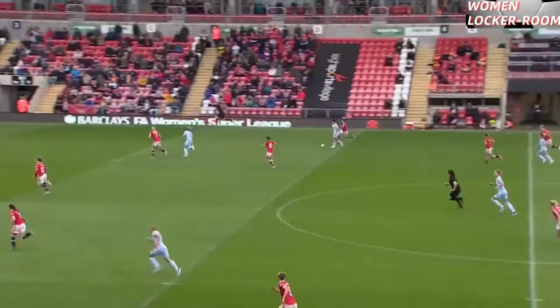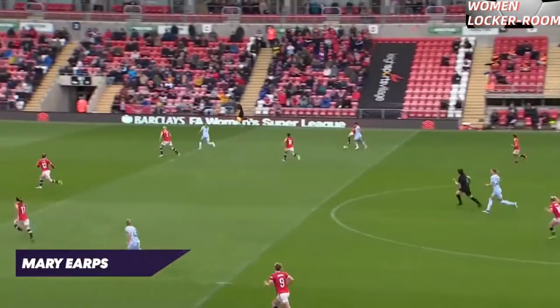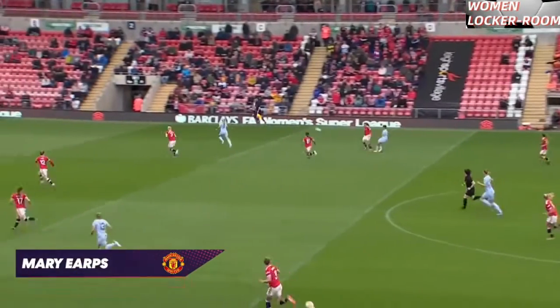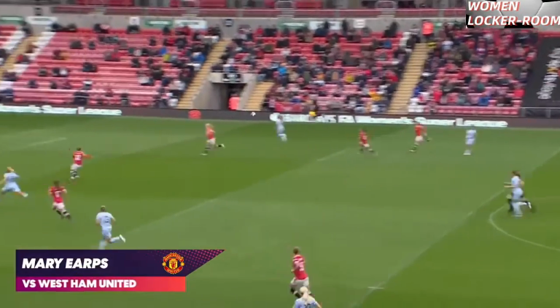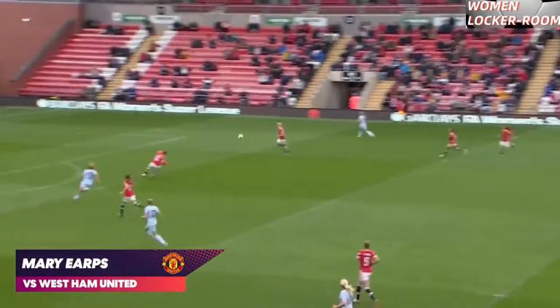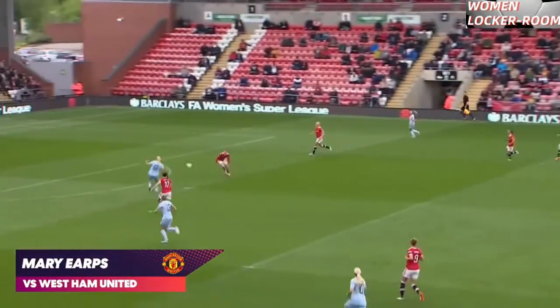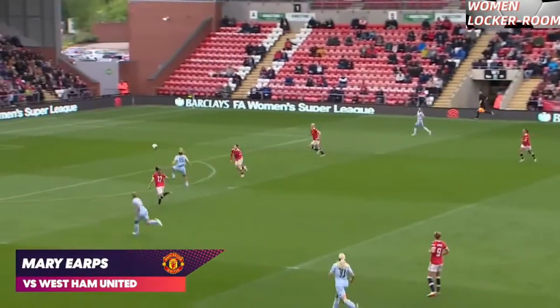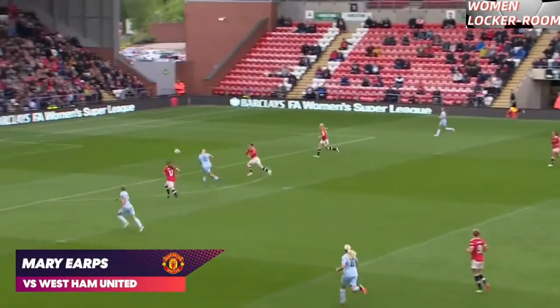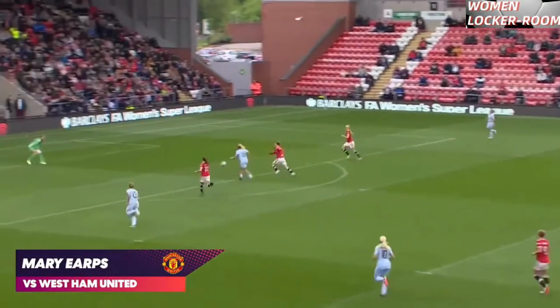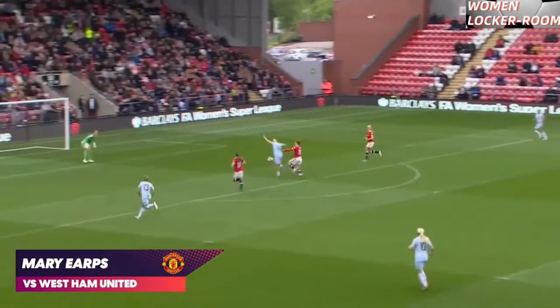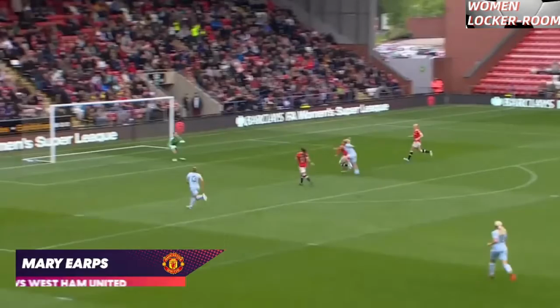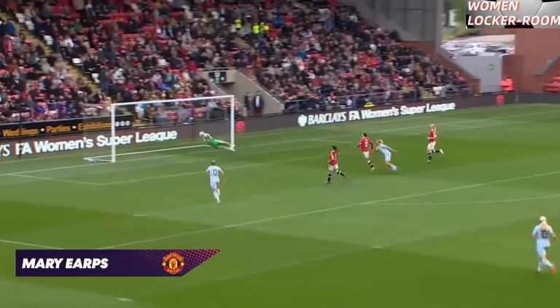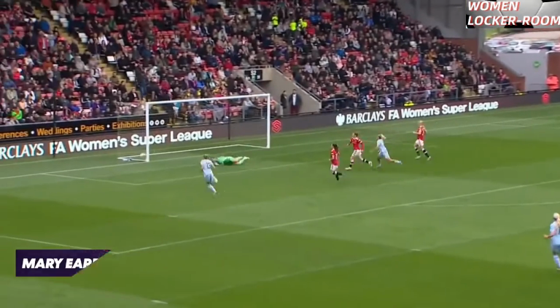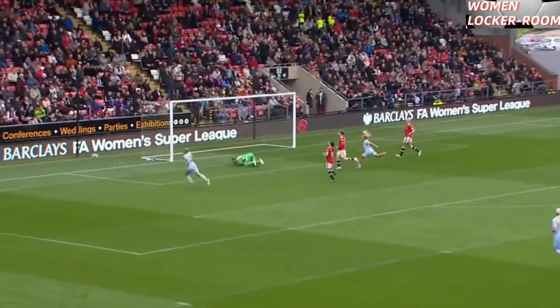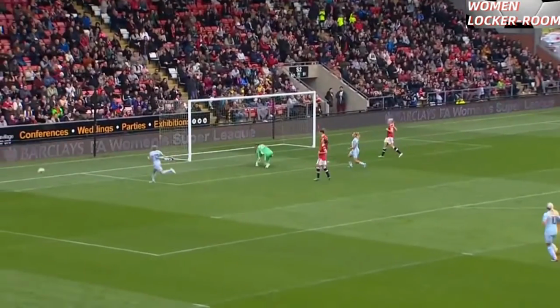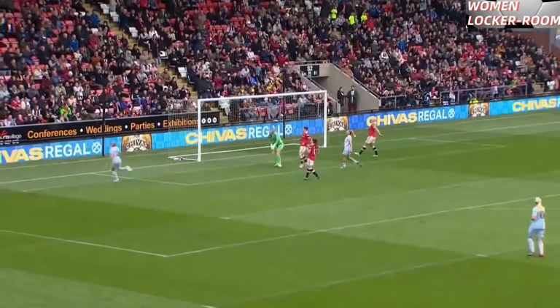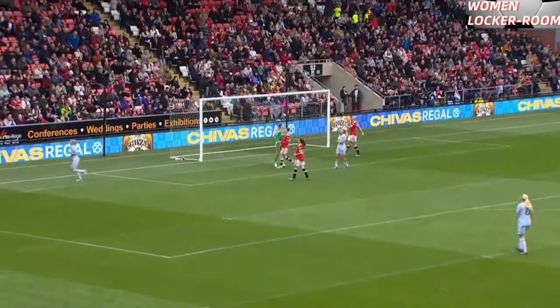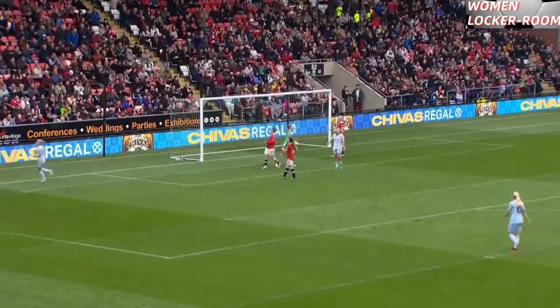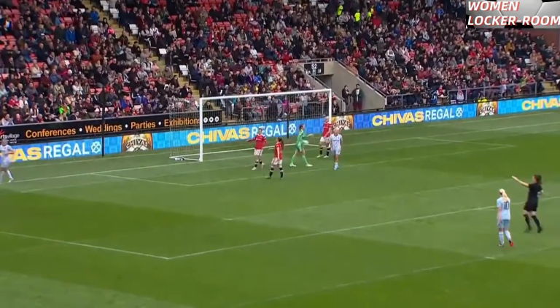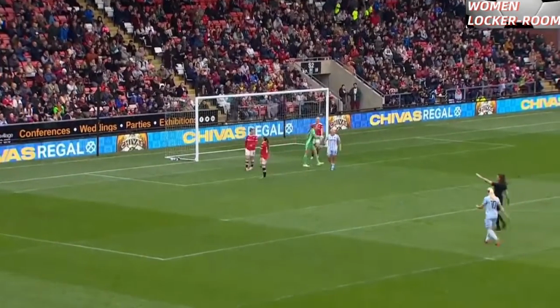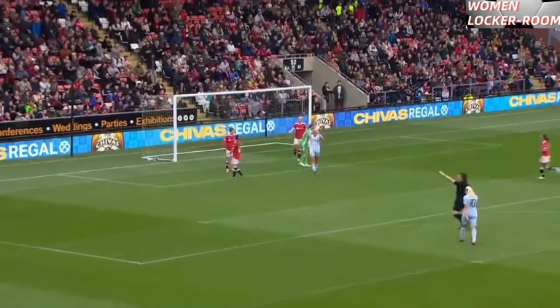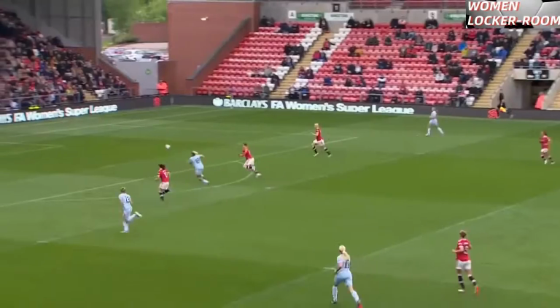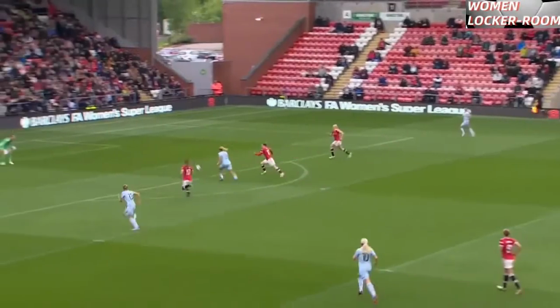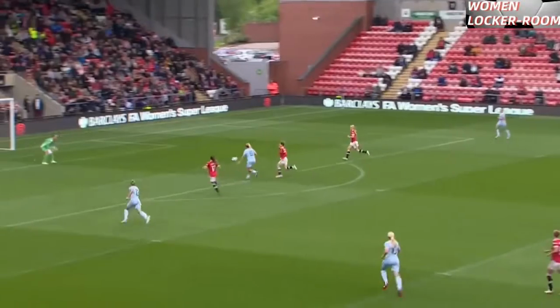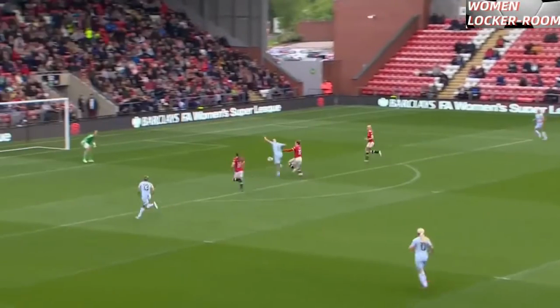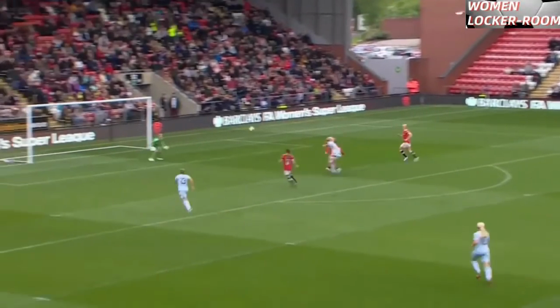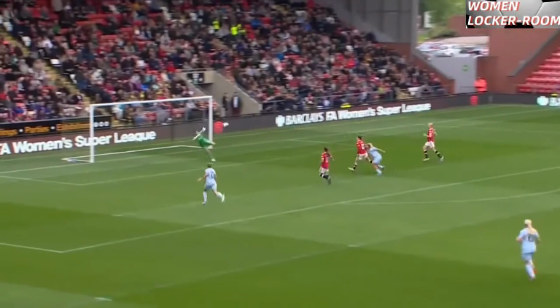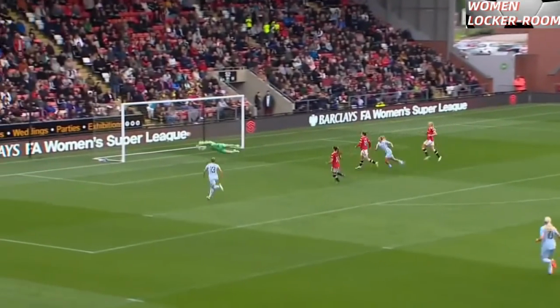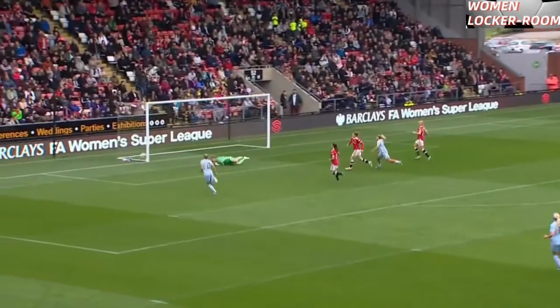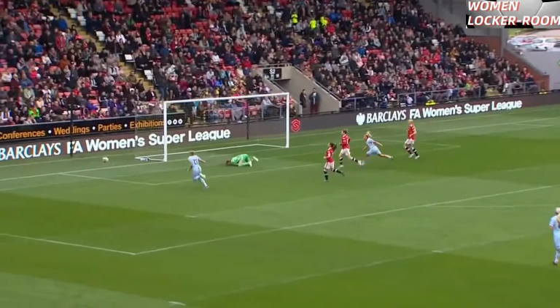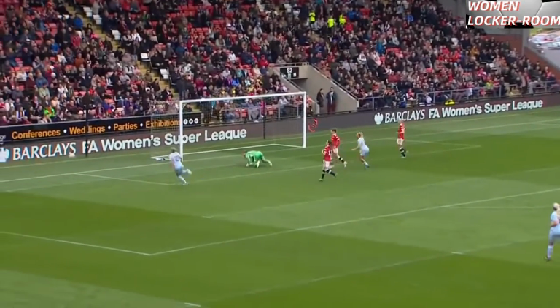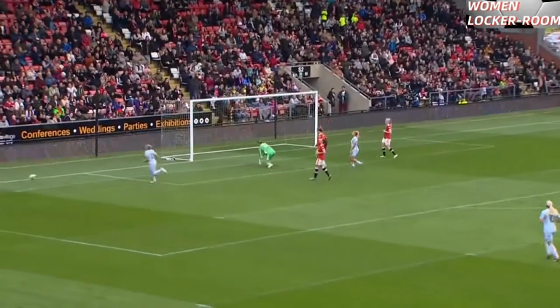Clever from Zanetta Wyne — she sweeps the pass forward into the area to Leon. Big chance for West Ham — big save from Marriott, palms away to spare the blushes of the Manchester United defence.